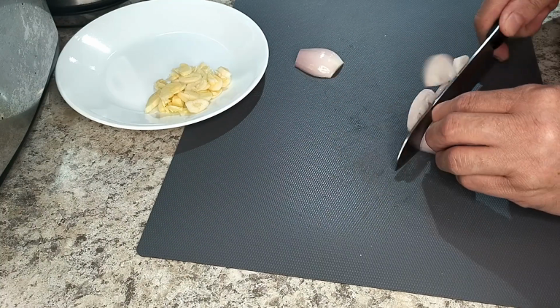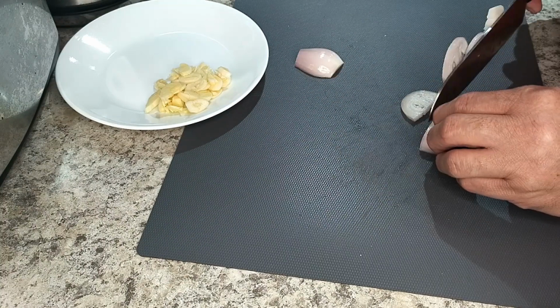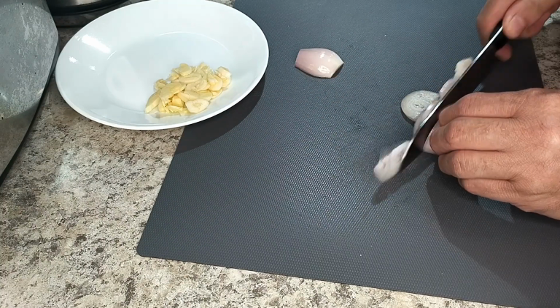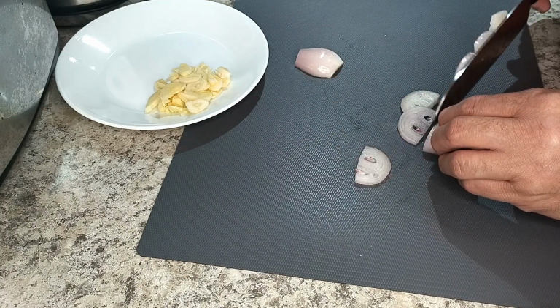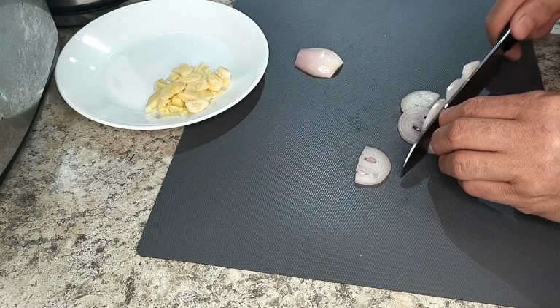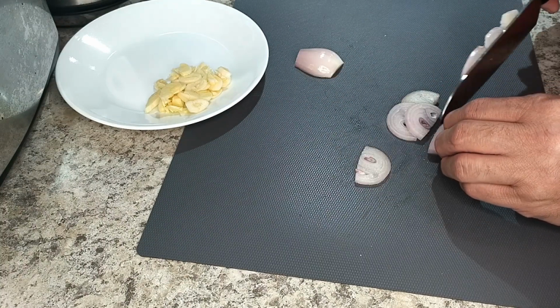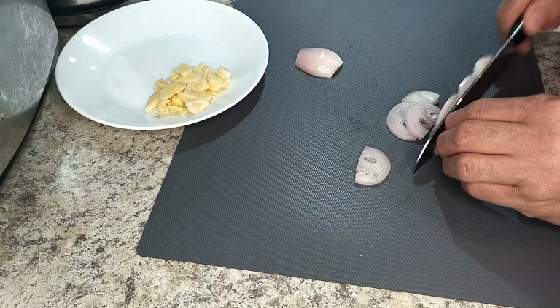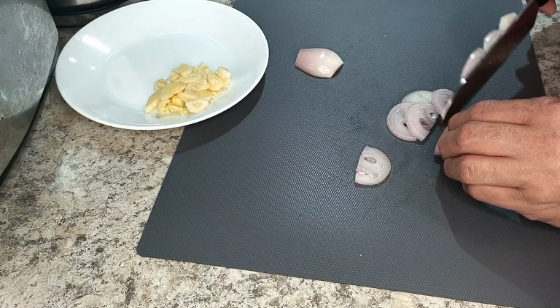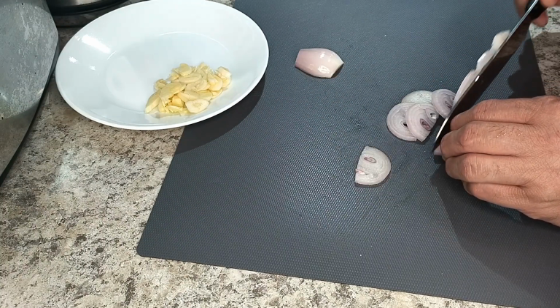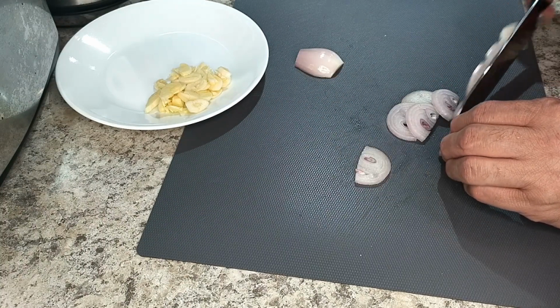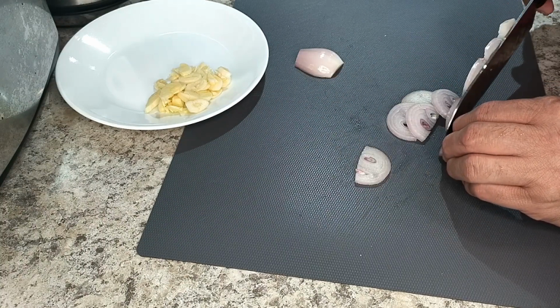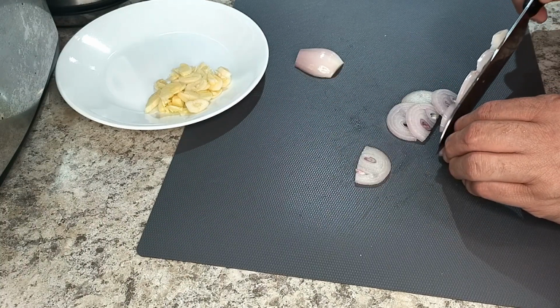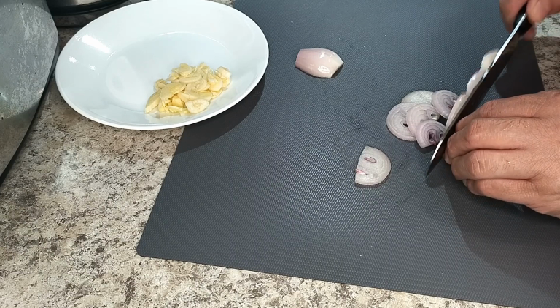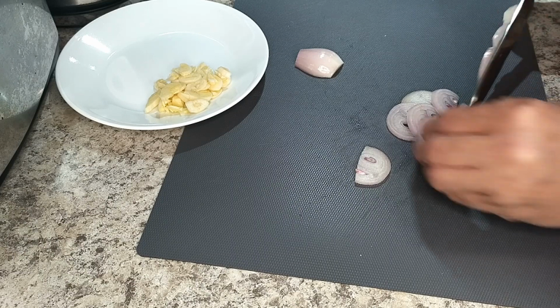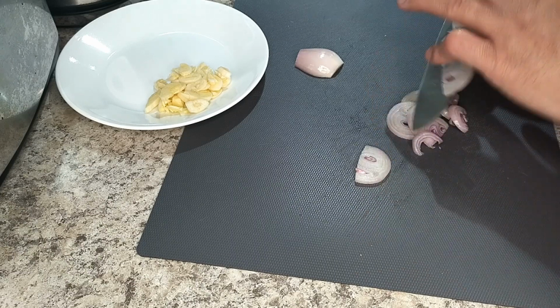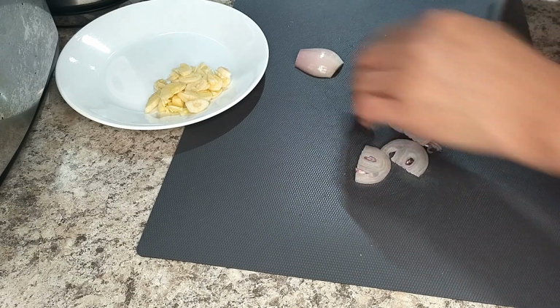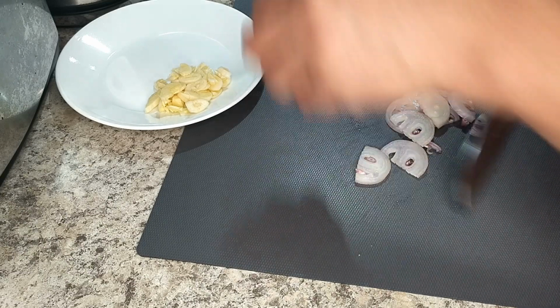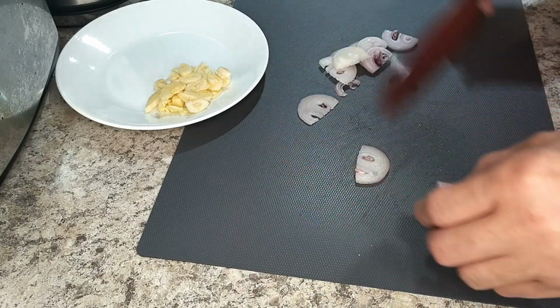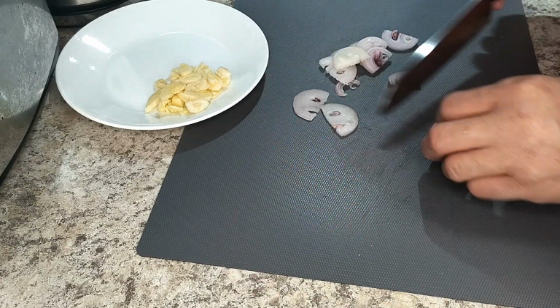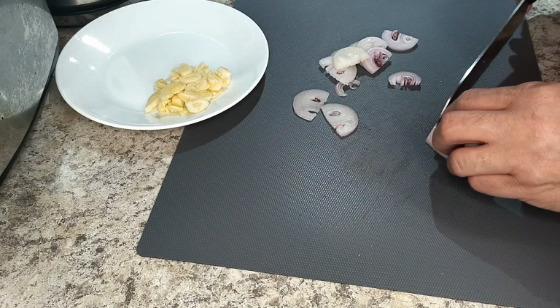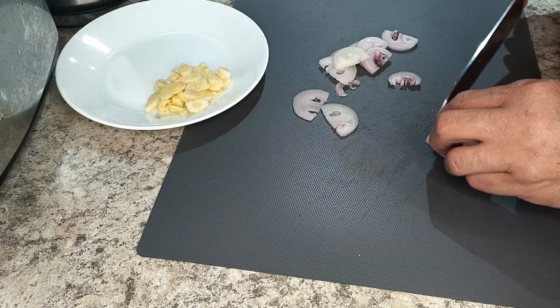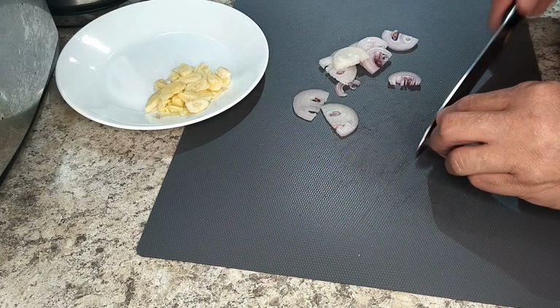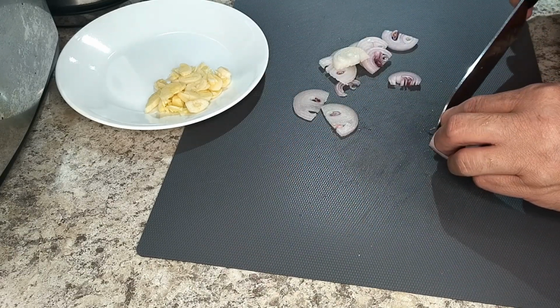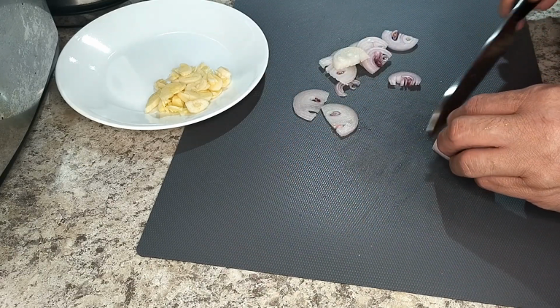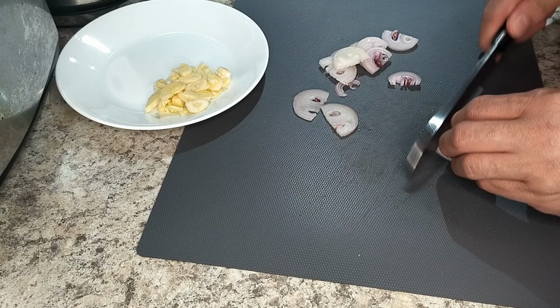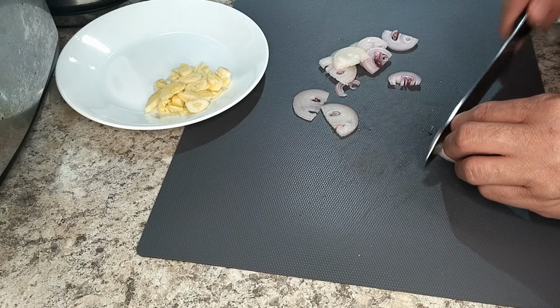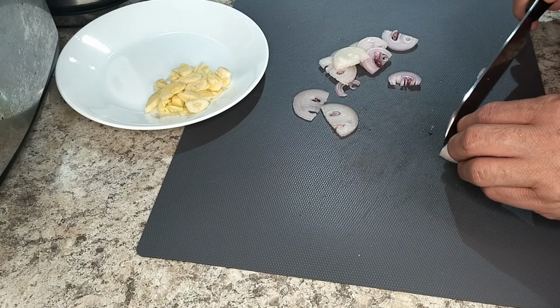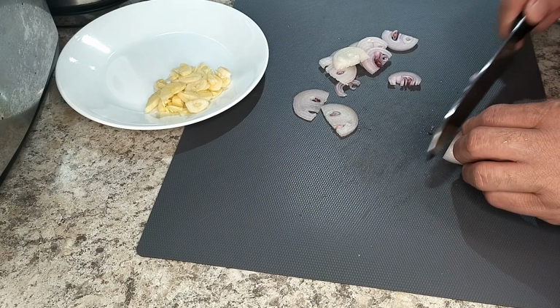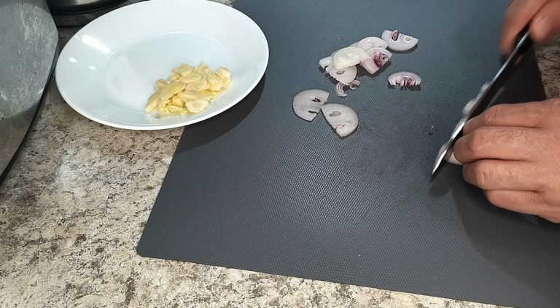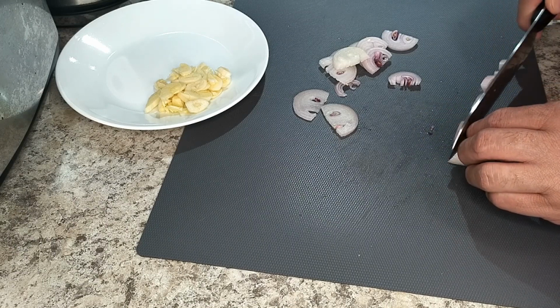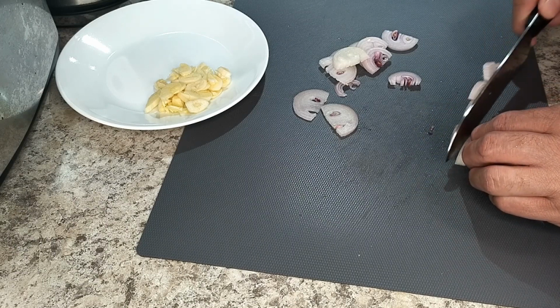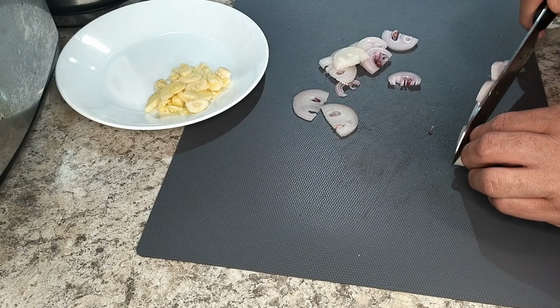Next, and this is one of those ingredients I don't often add, is shallot. I'll only need a bit, just enough to add a slight oniony sweetness. Like the garlic, I'll cut it into thin slivers.